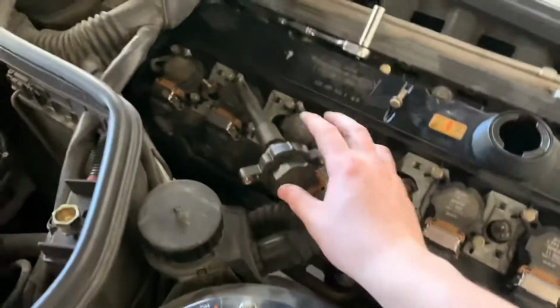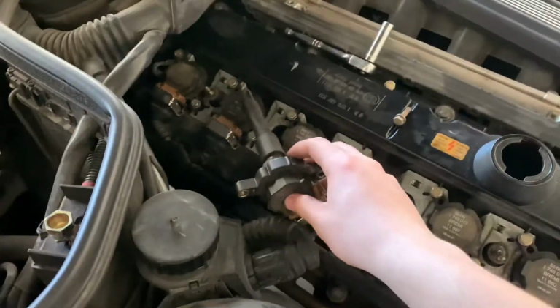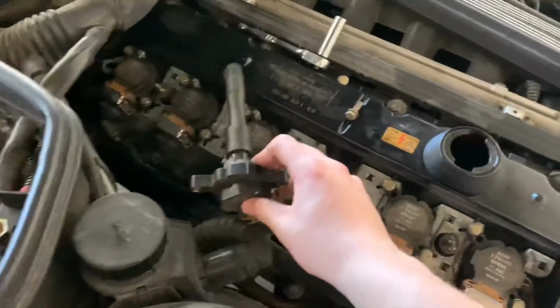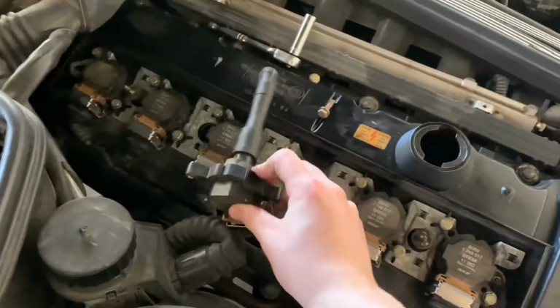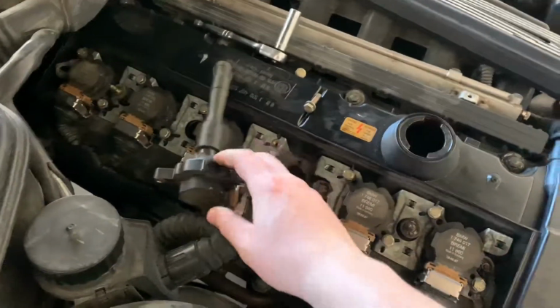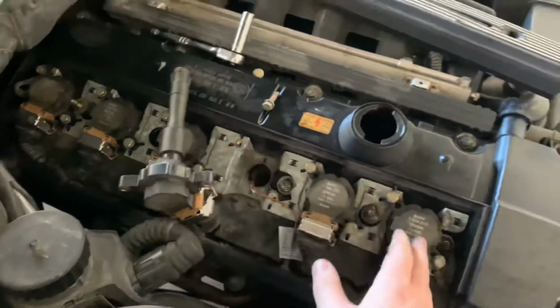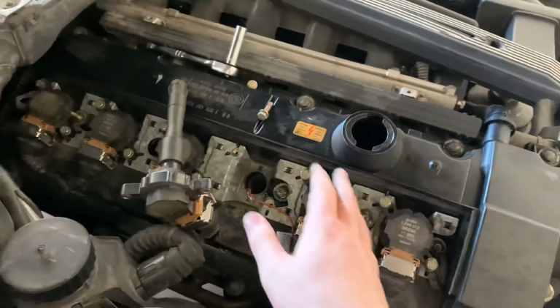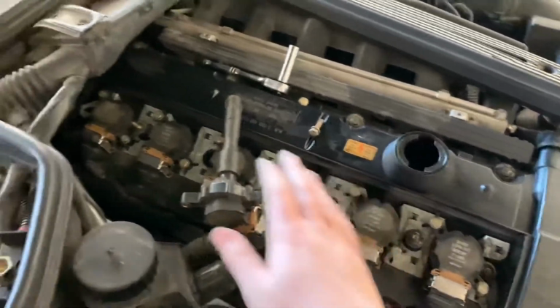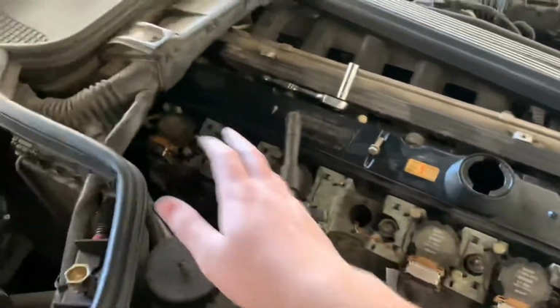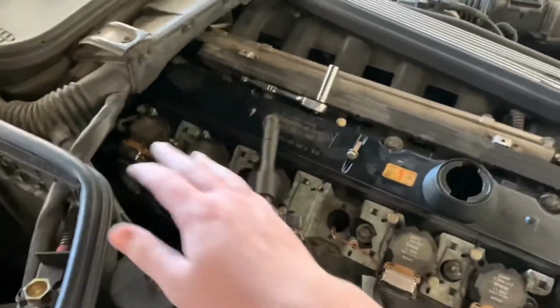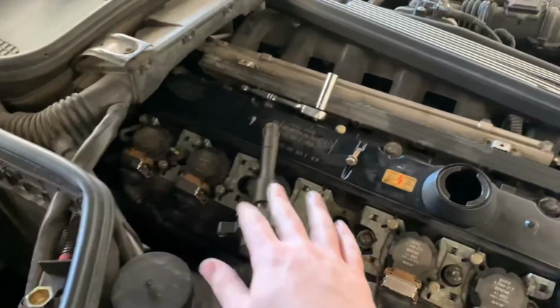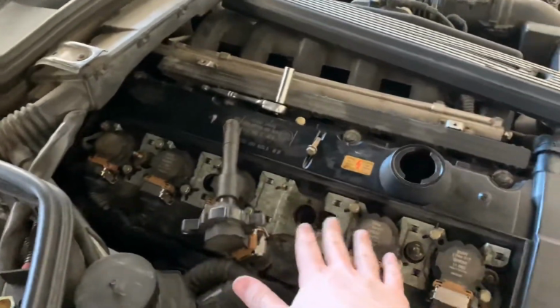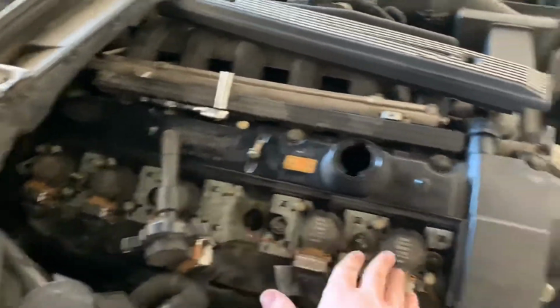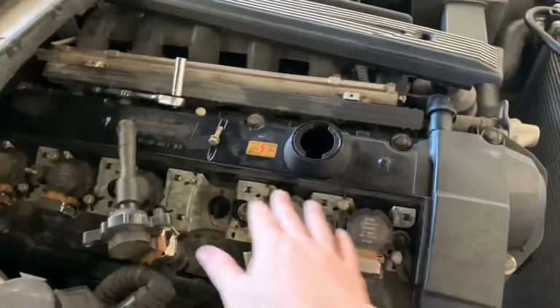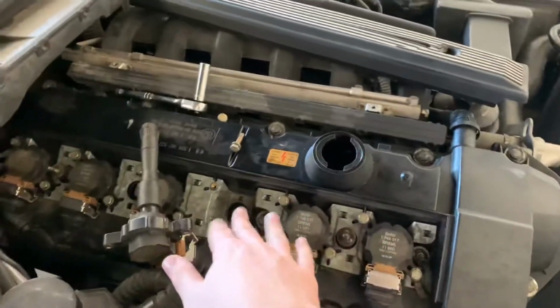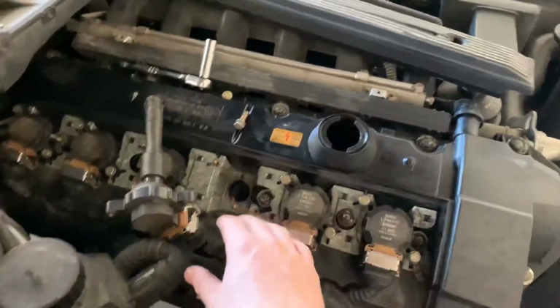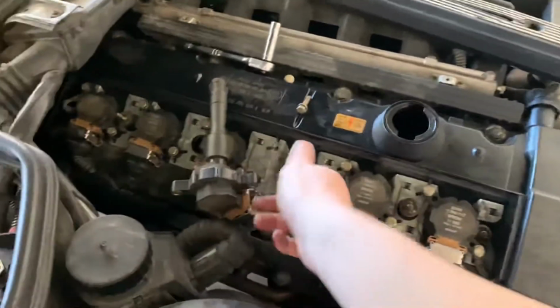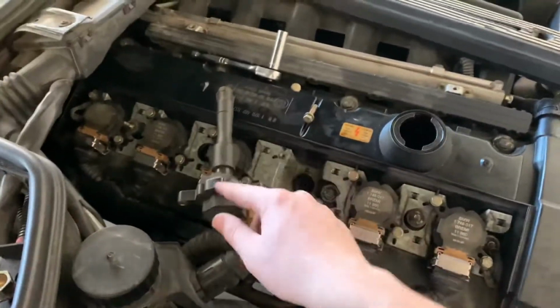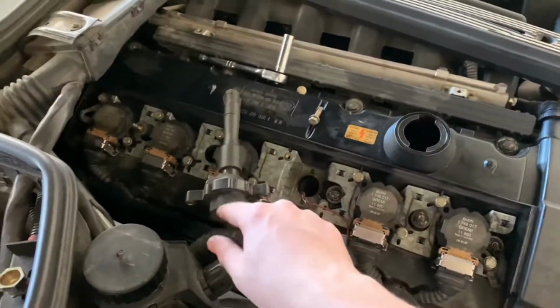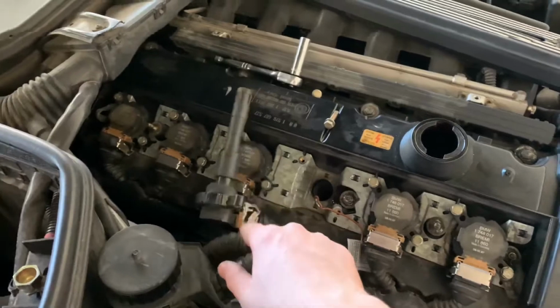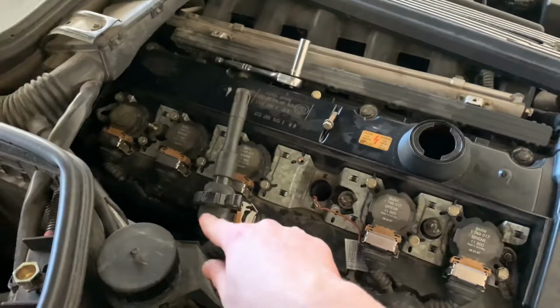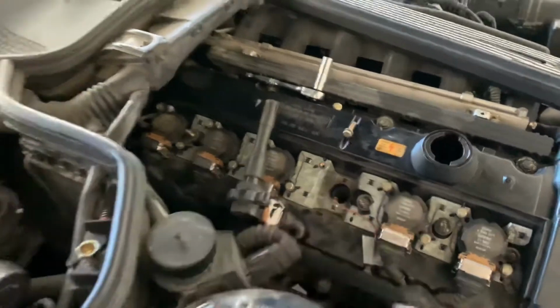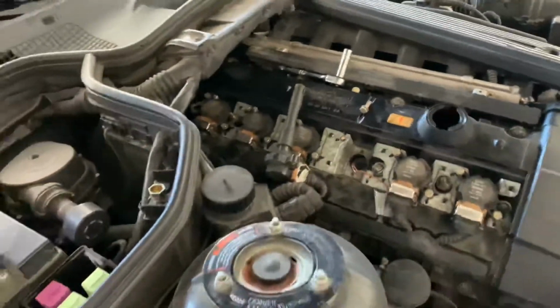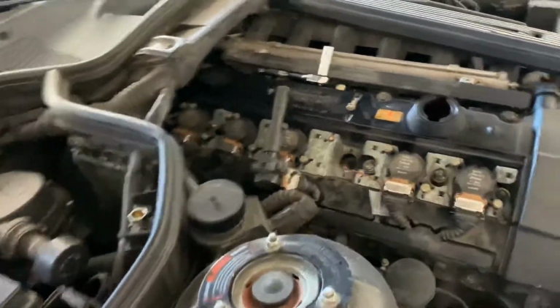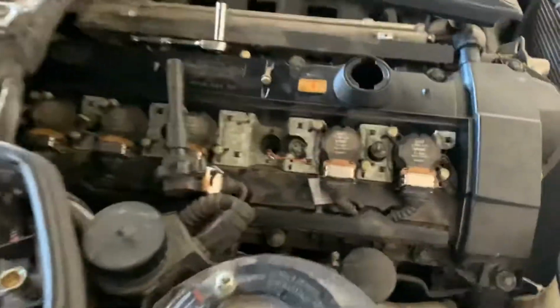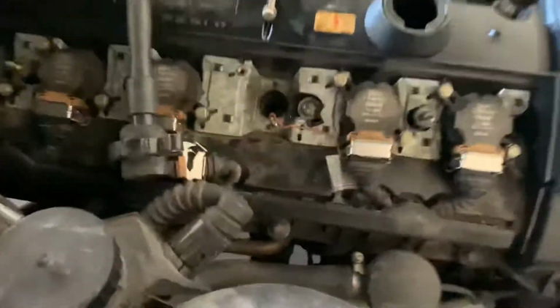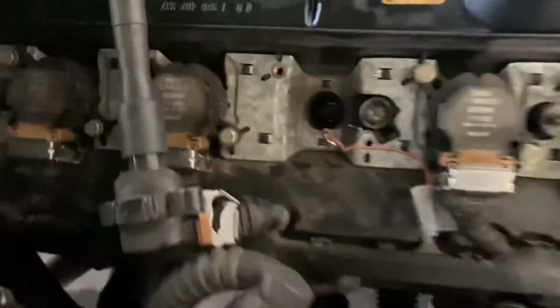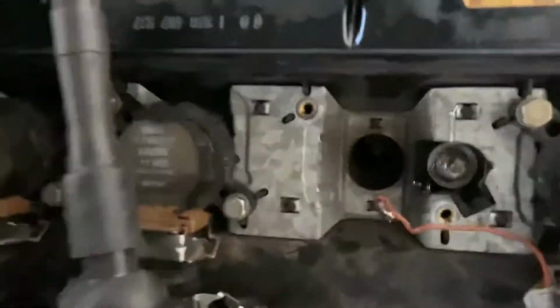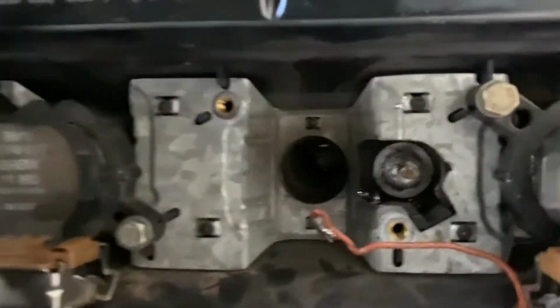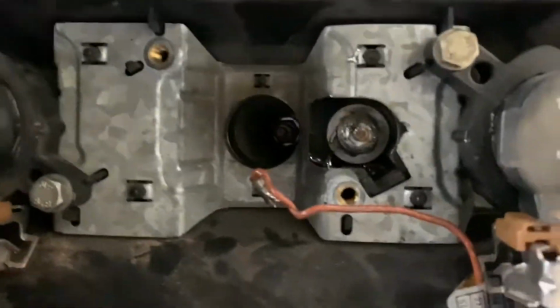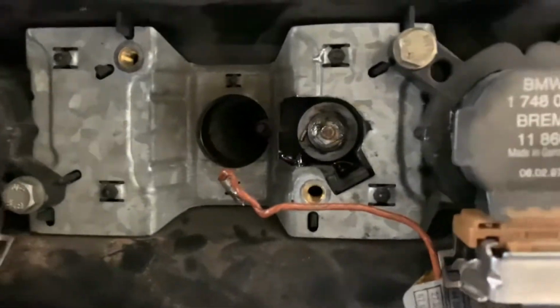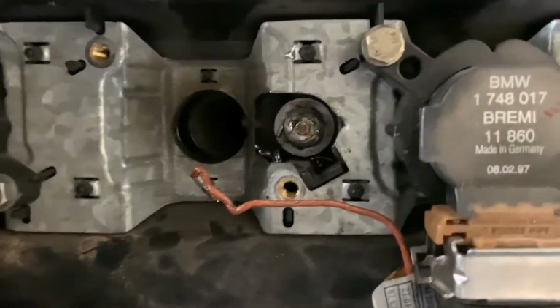Take out — I believe this is cylinder four, I don't remember if you read it this way or this way. If you read it this way it's cylinder four, if you read it this way it's cylinder three. Just take that out, also two 10 millimeters, and you'll see this ground wire right here.